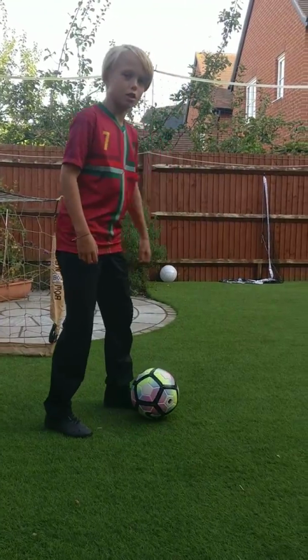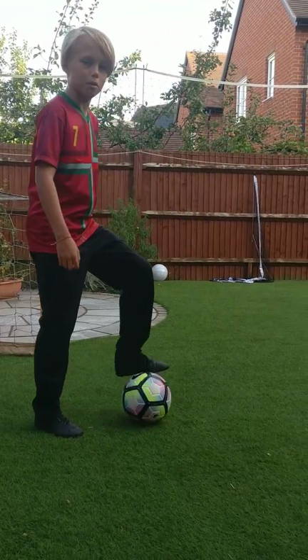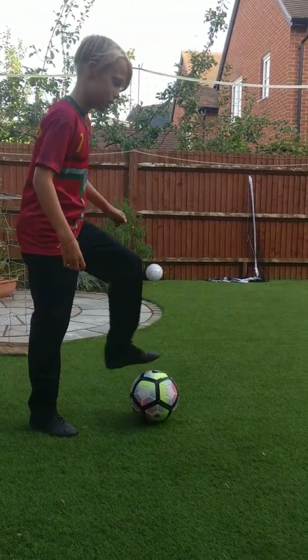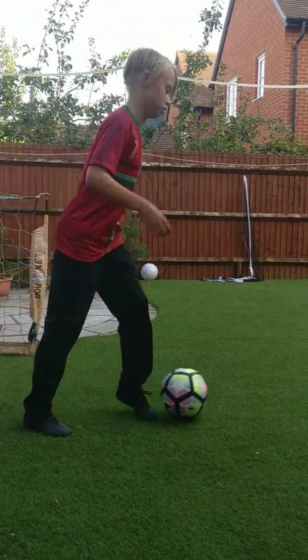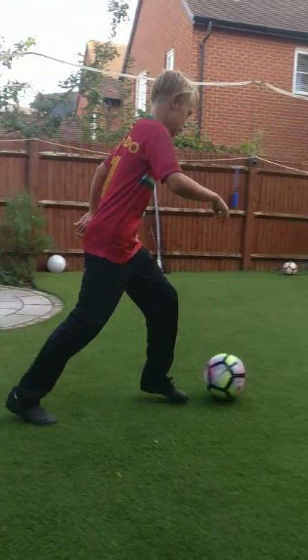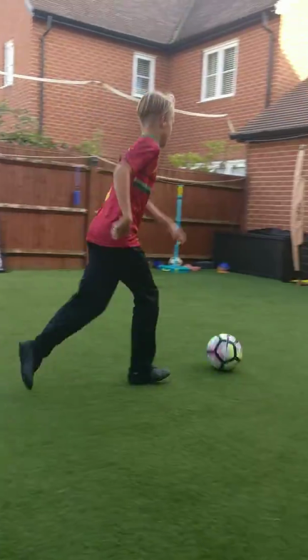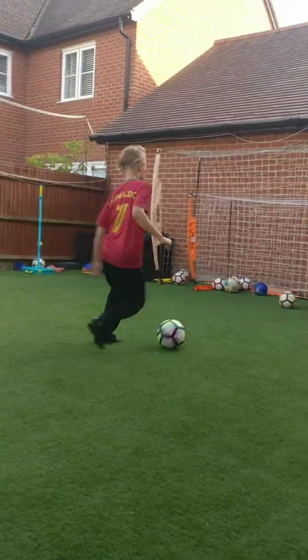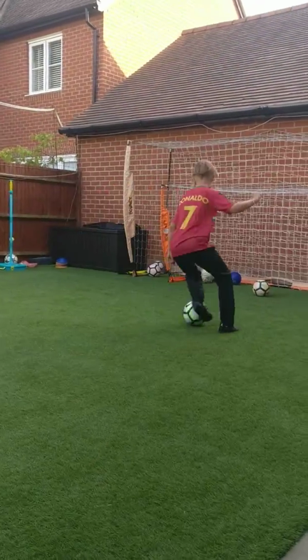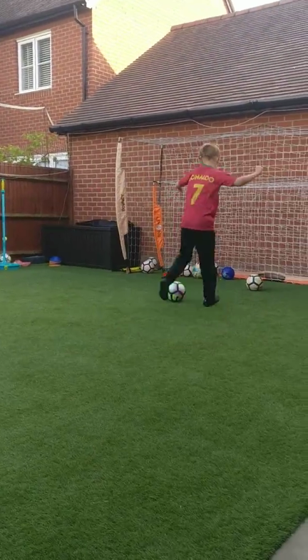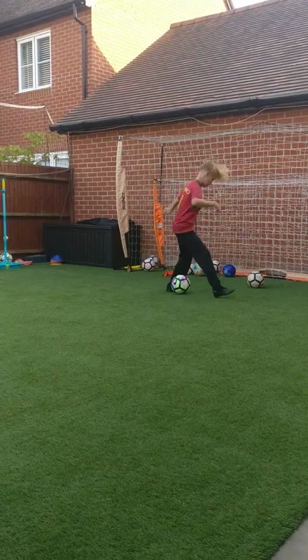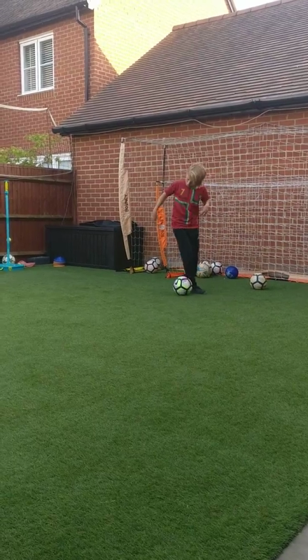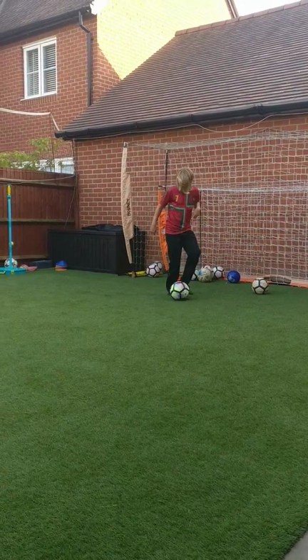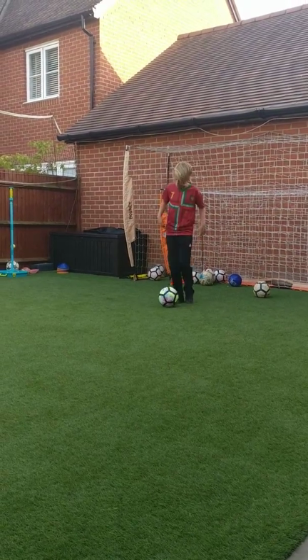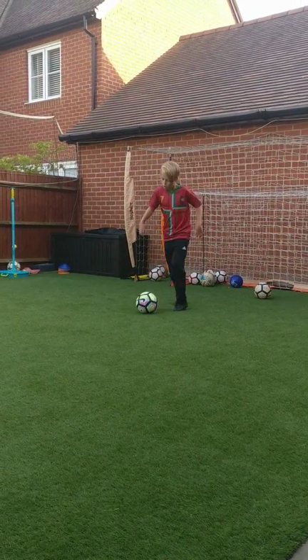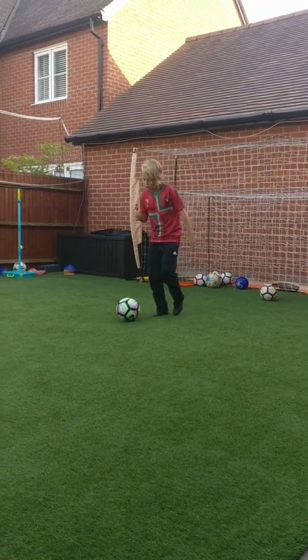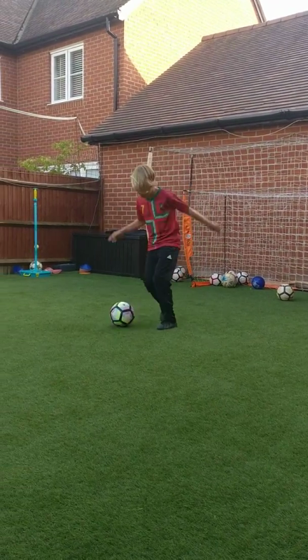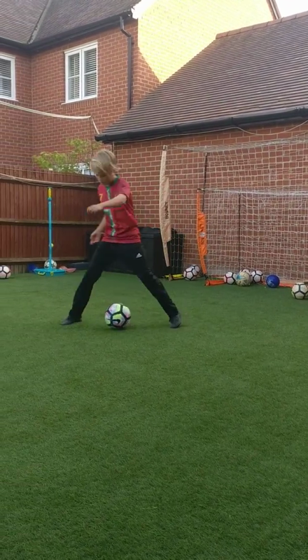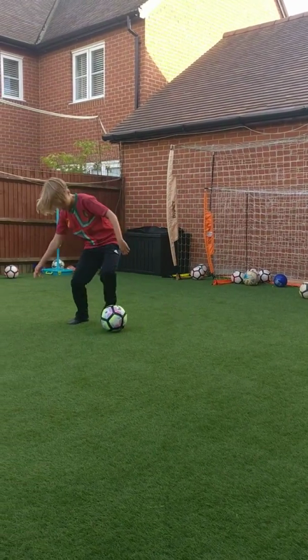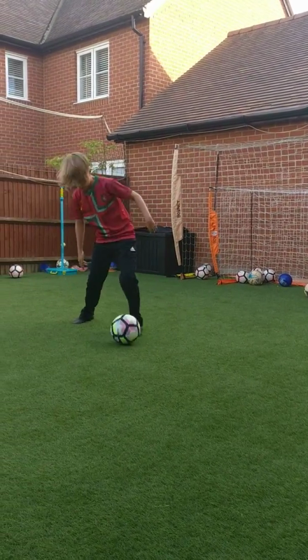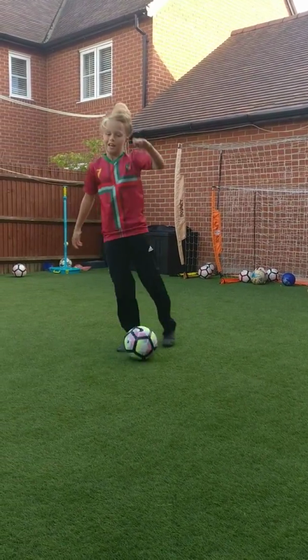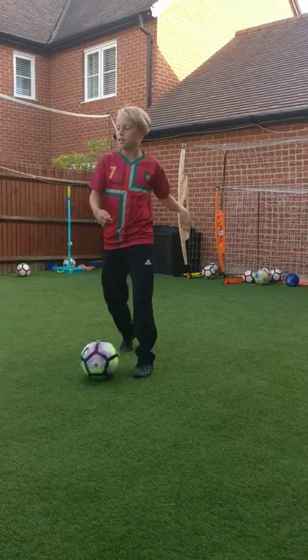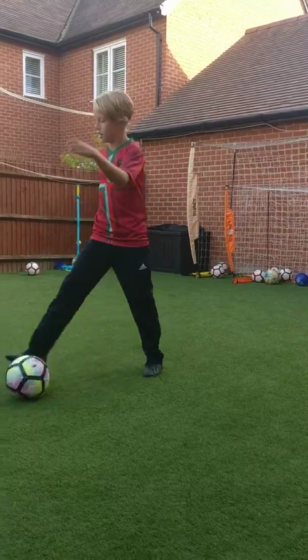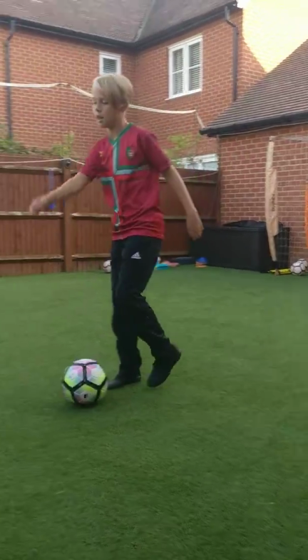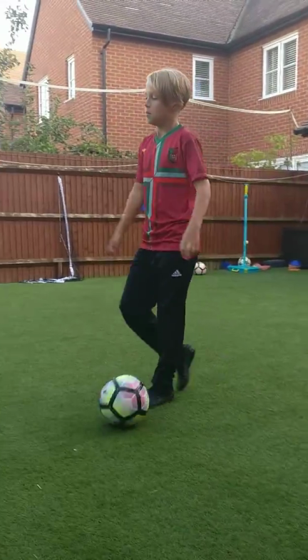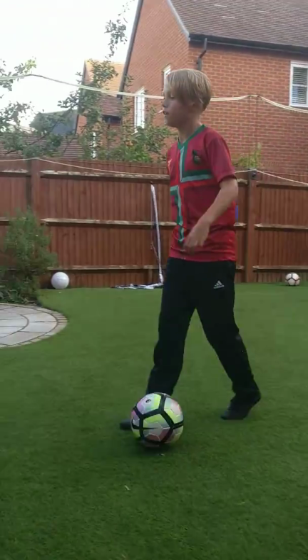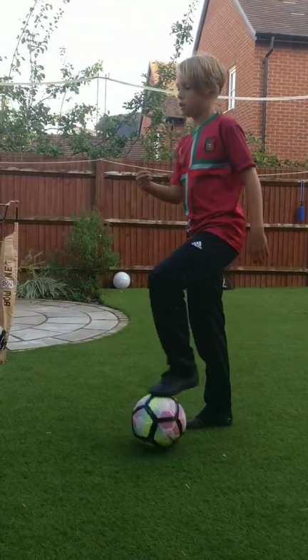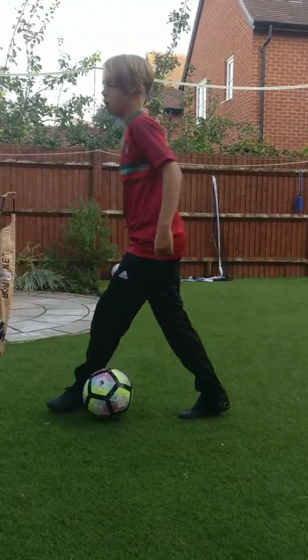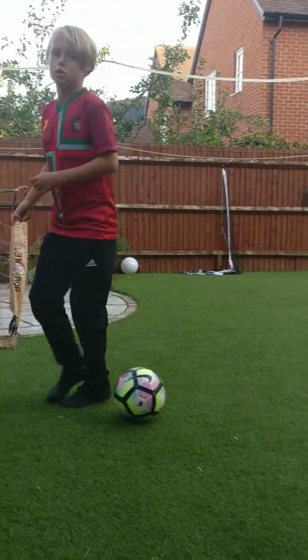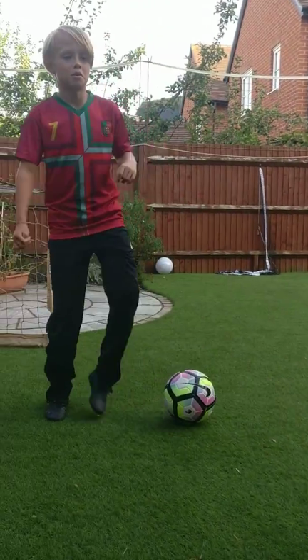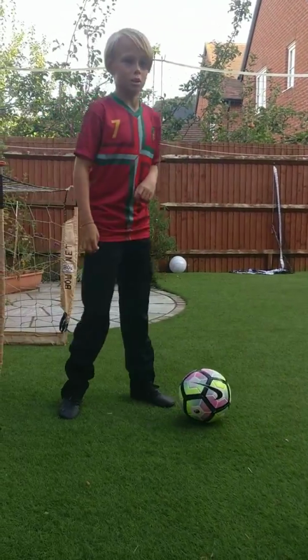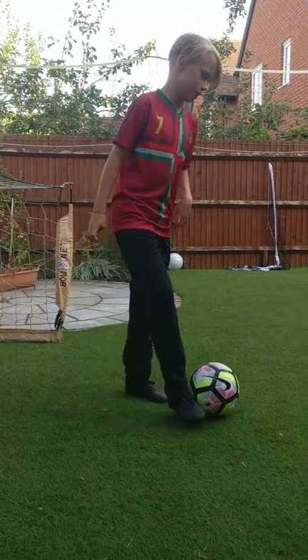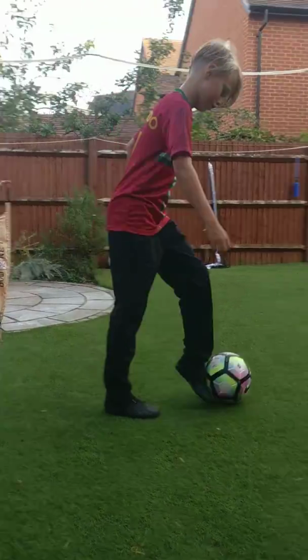My fifth favorite skill is called a step over. This is how you do it — you go one way, take it, and then take it the other way. My fourth favorite skill is called a marathoner. This is how you do it.